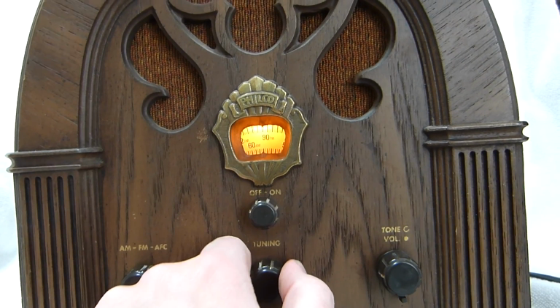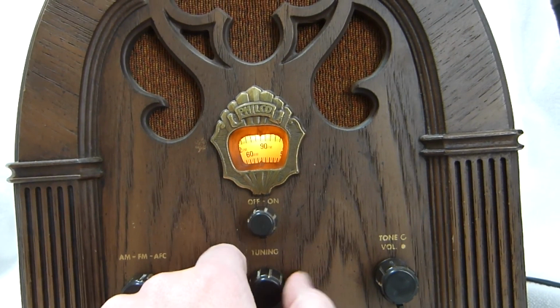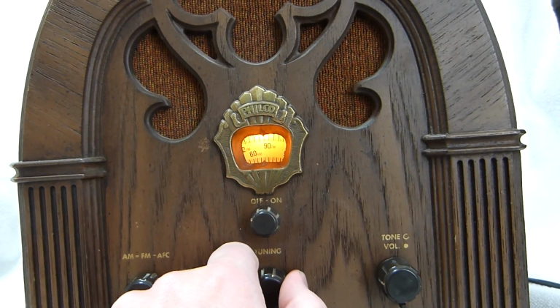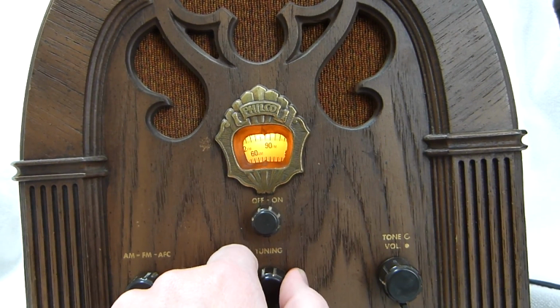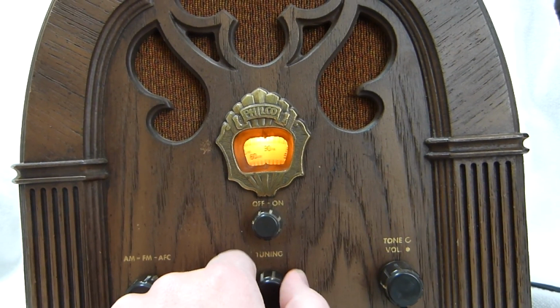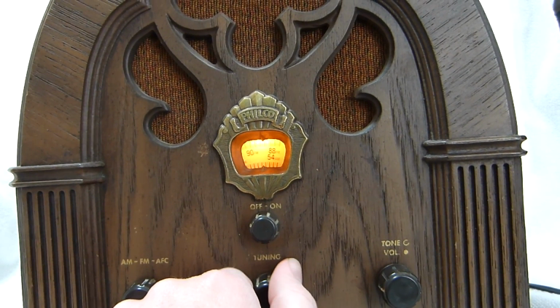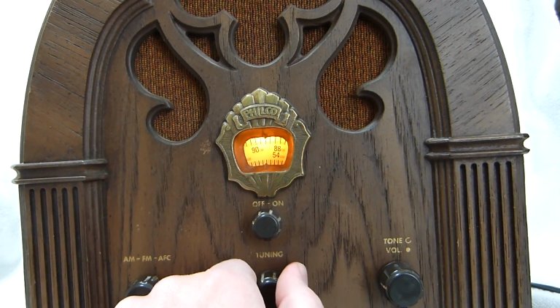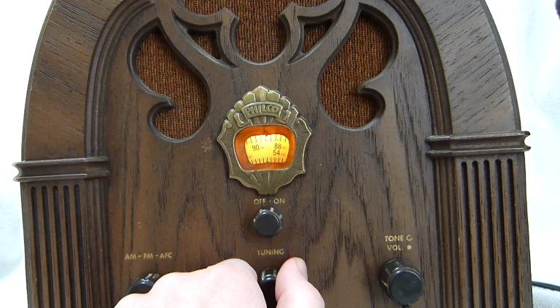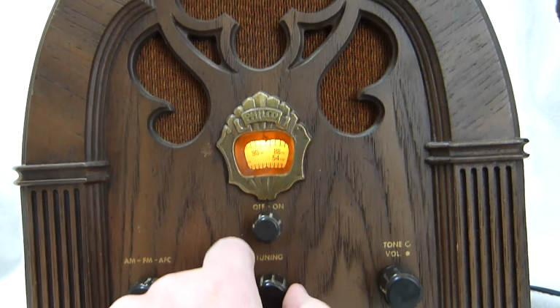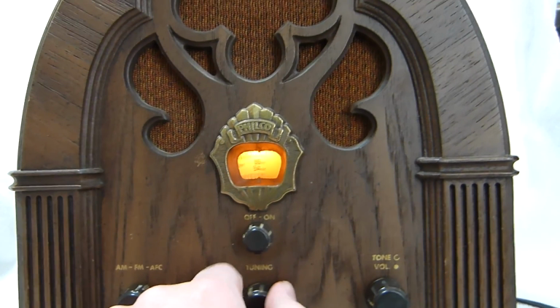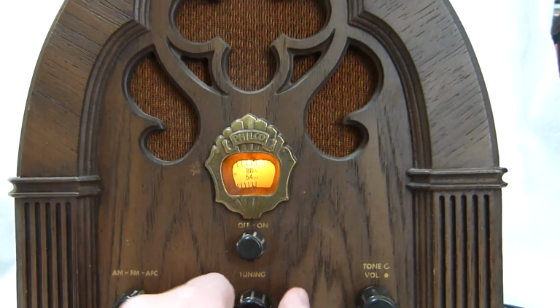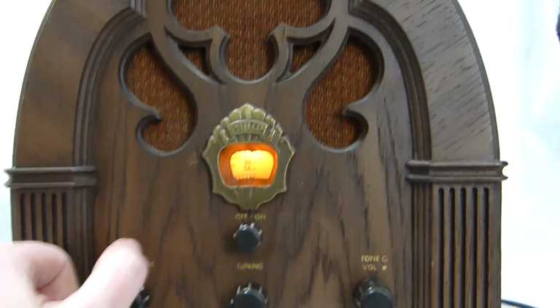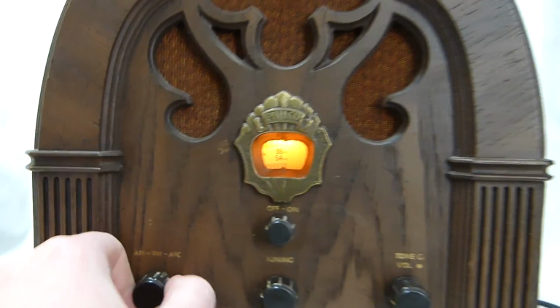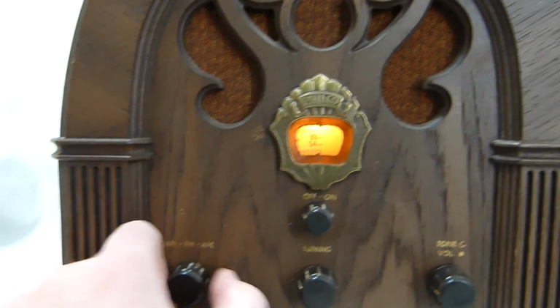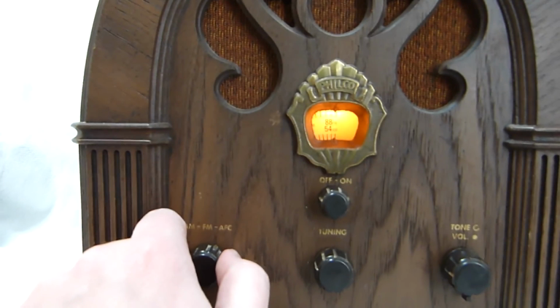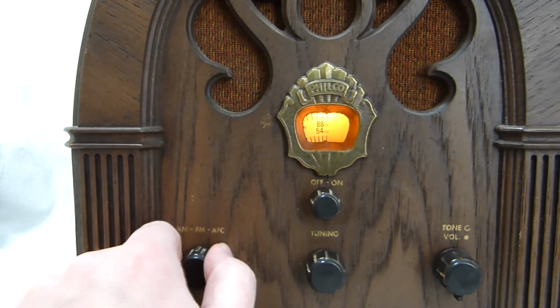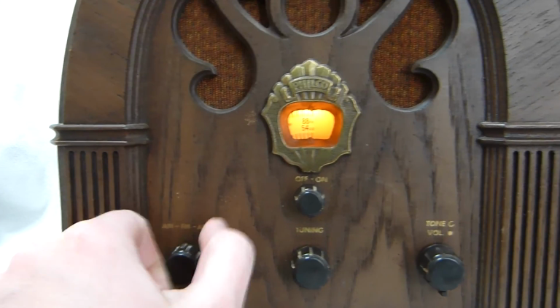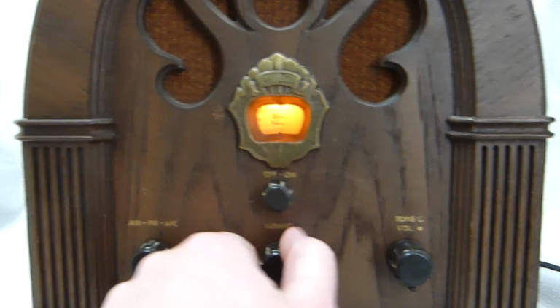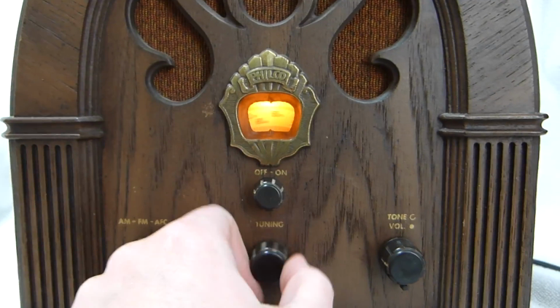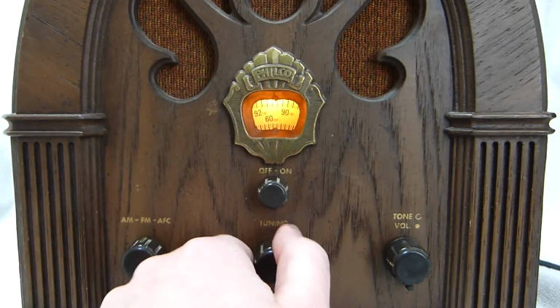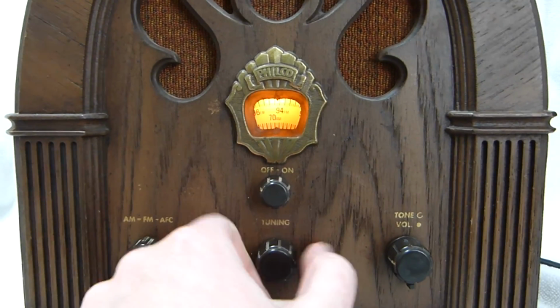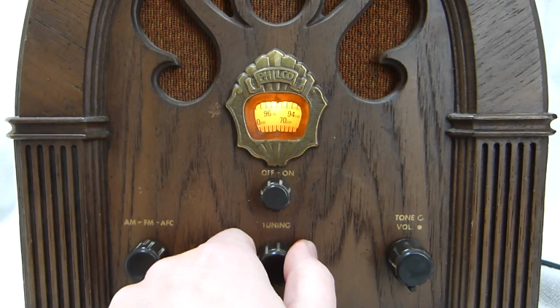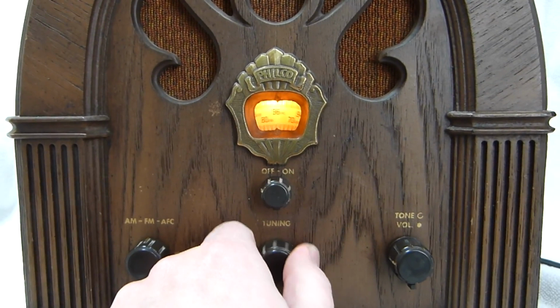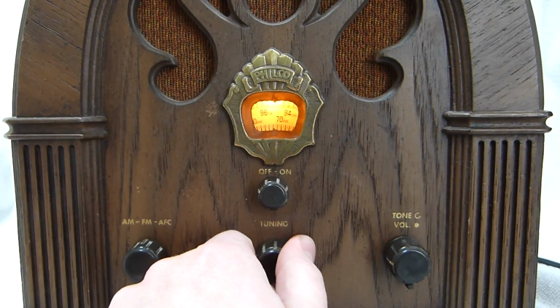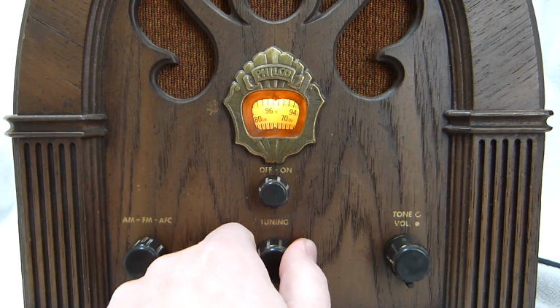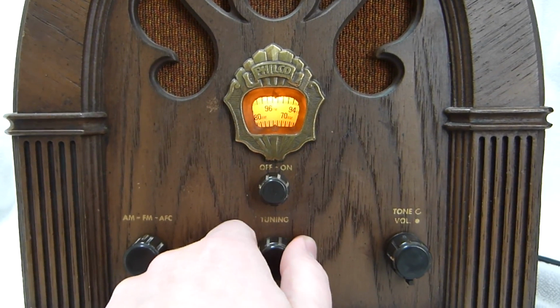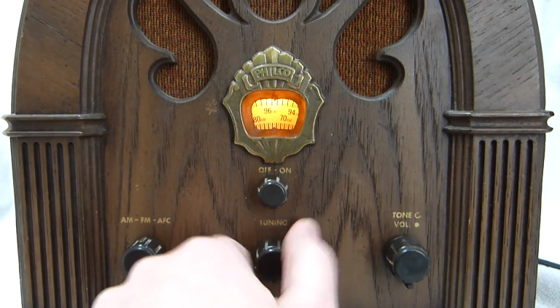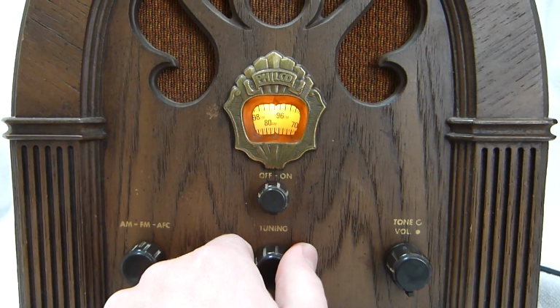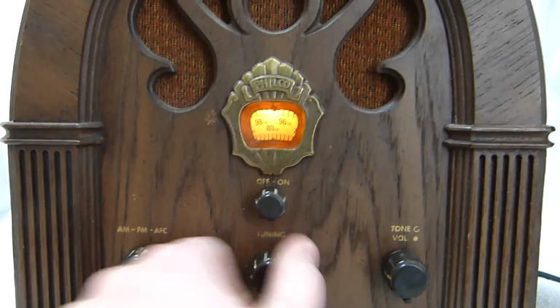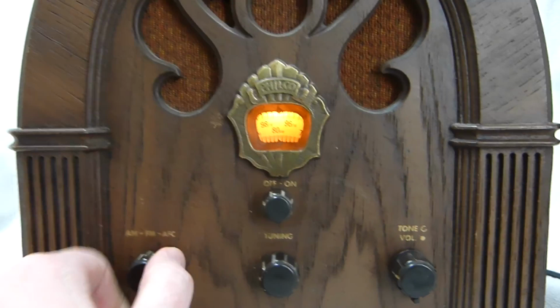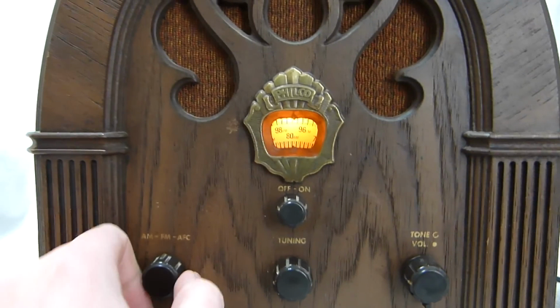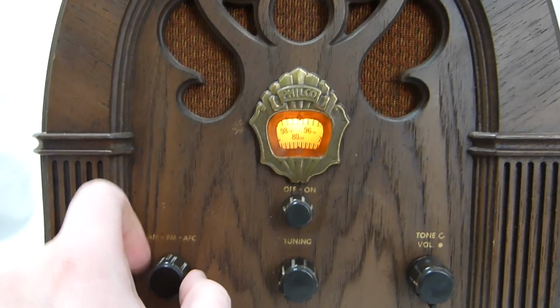You can see it picks up stations all the way across the dial. You can also turn off AFC if you want — I don't think it works better with it on though.